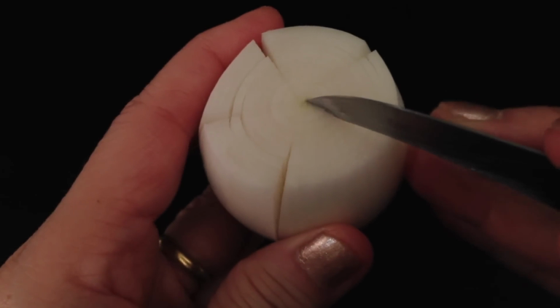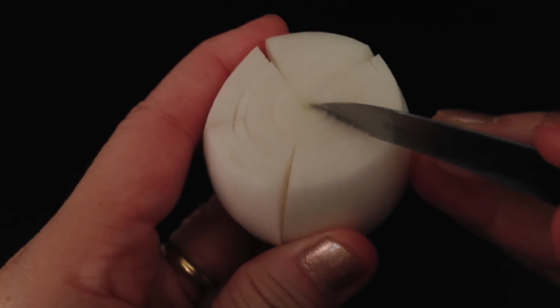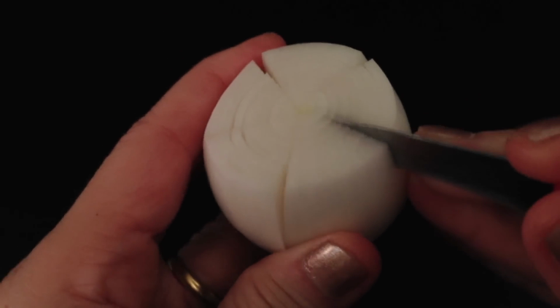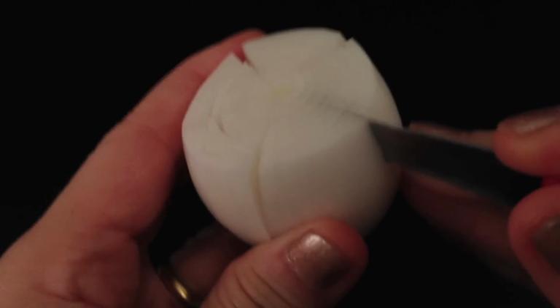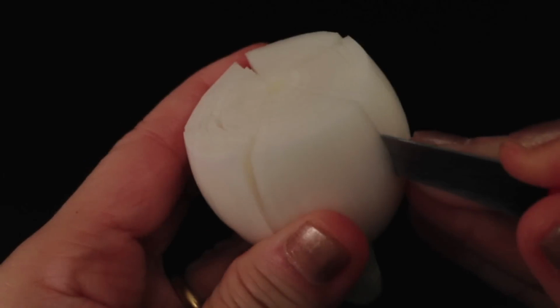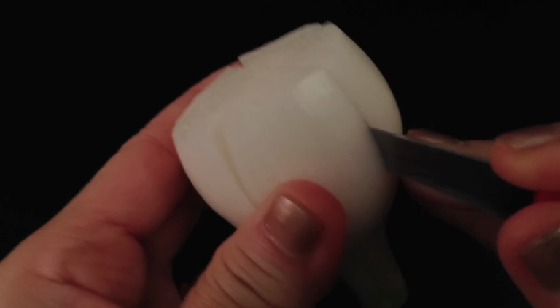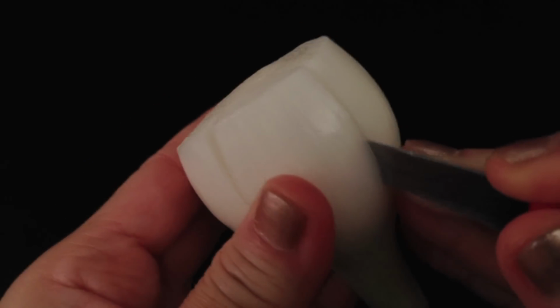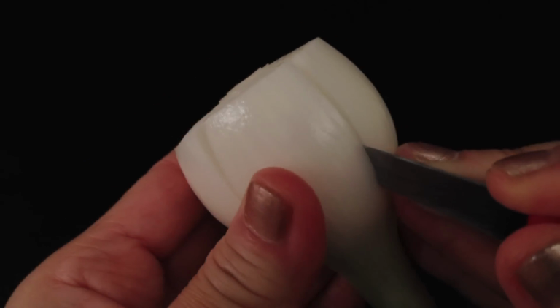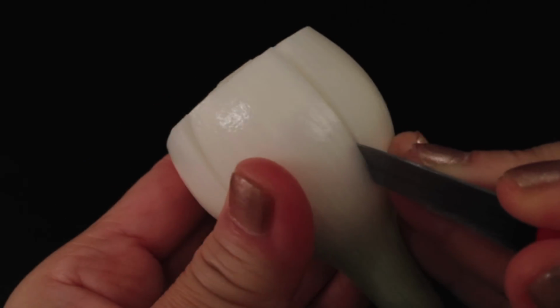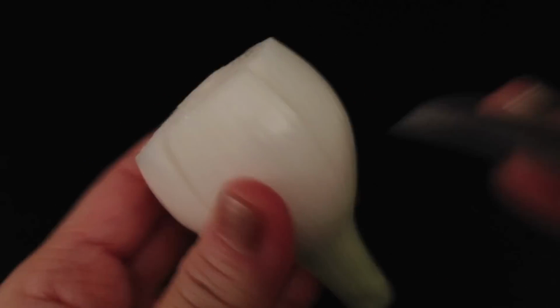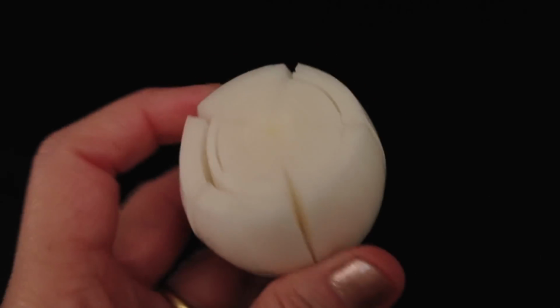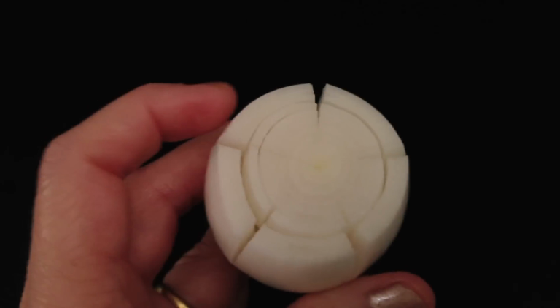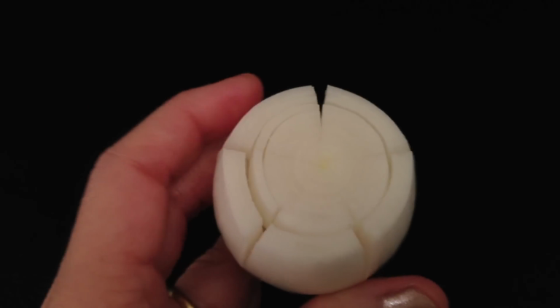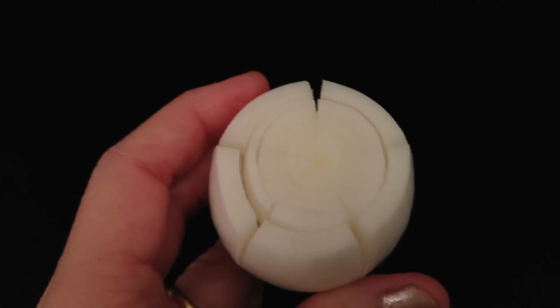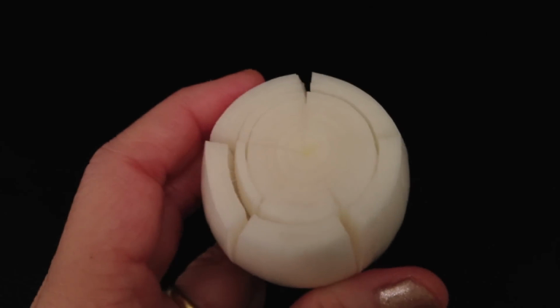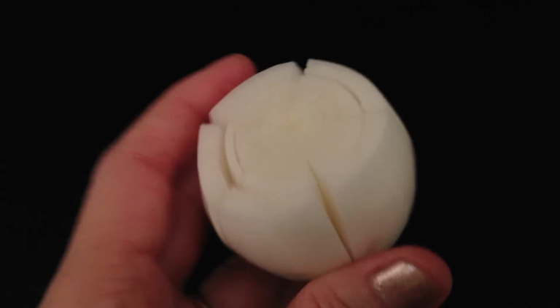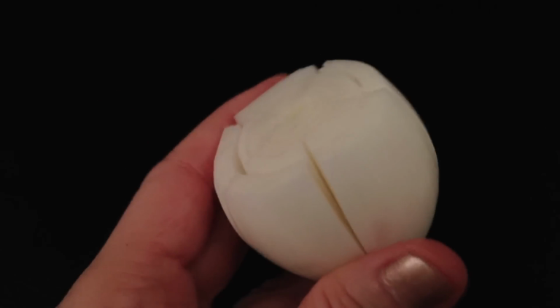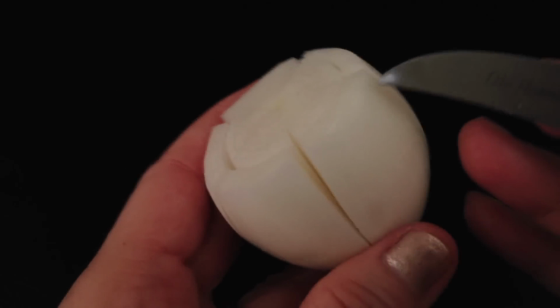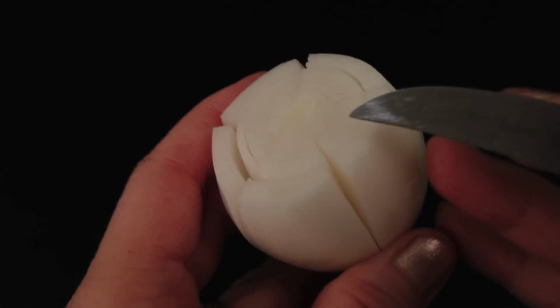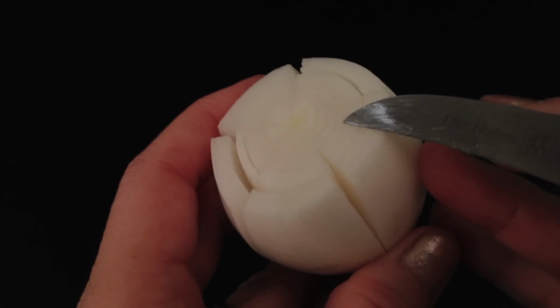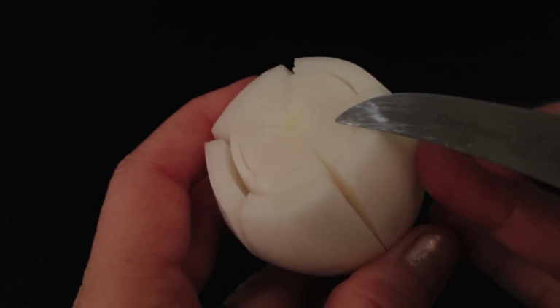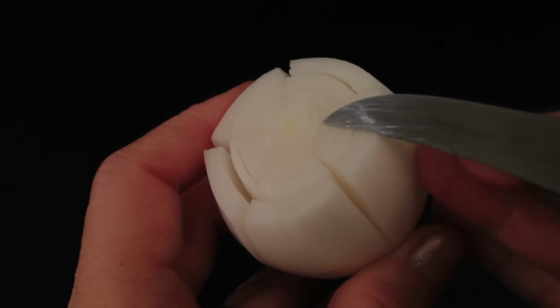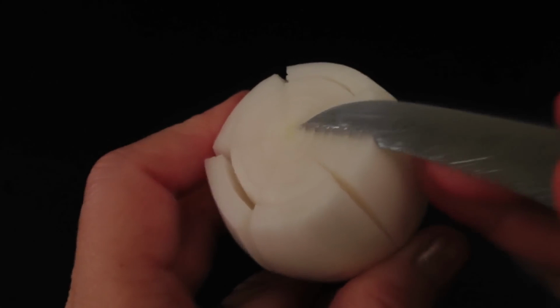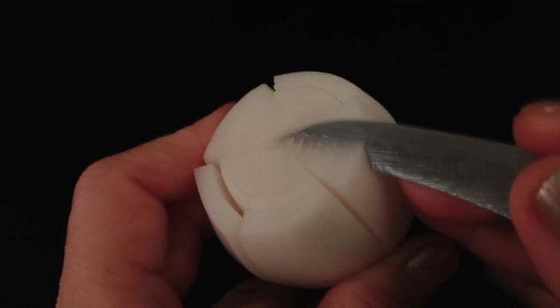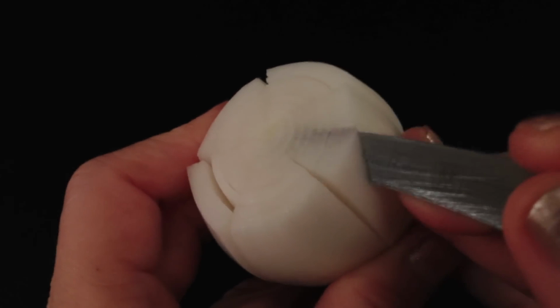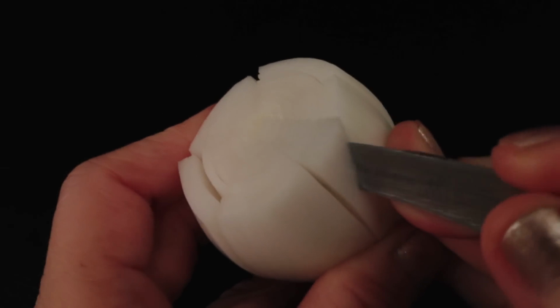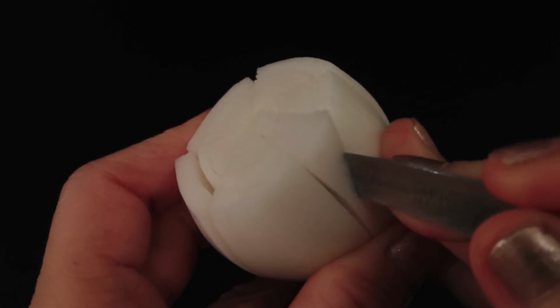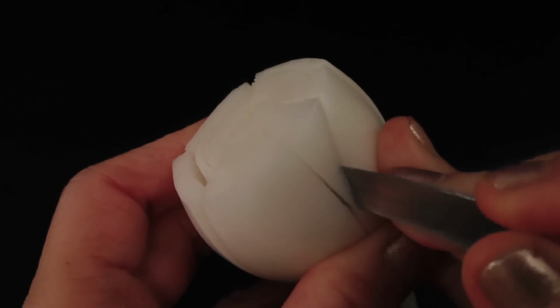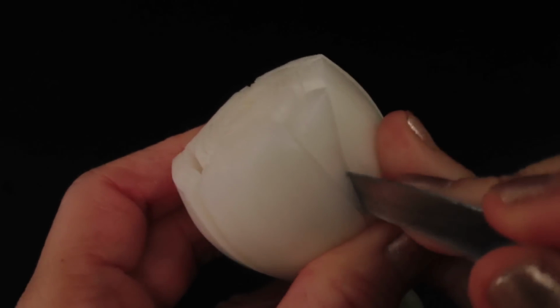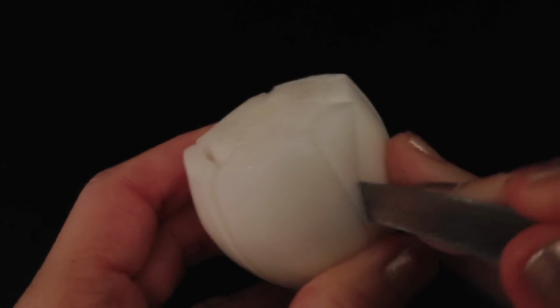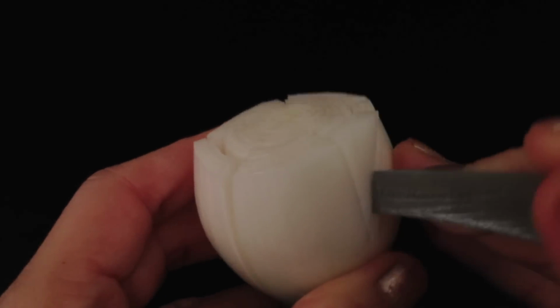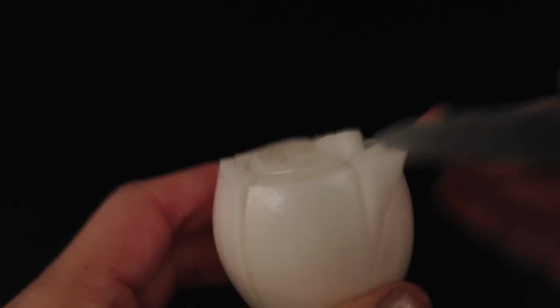After you finish with all sections, carve each section into a petal shape. To create a petal shape, you need to cut in a curved motion.